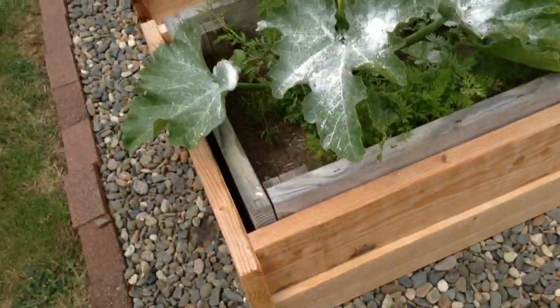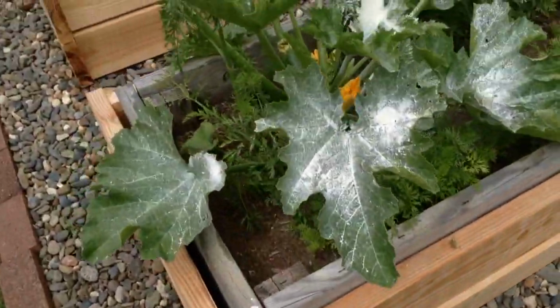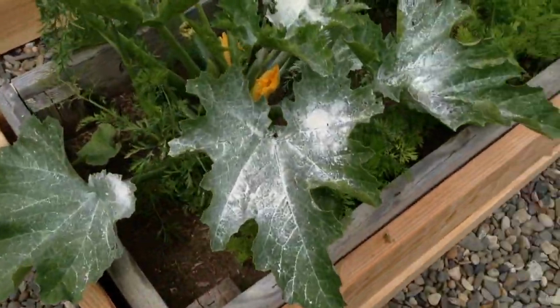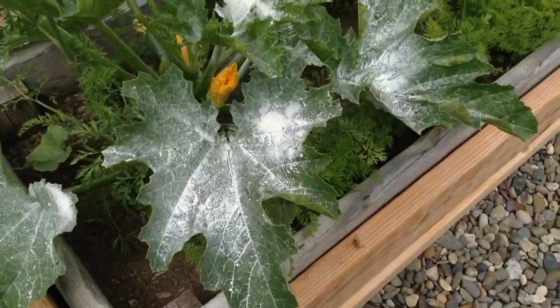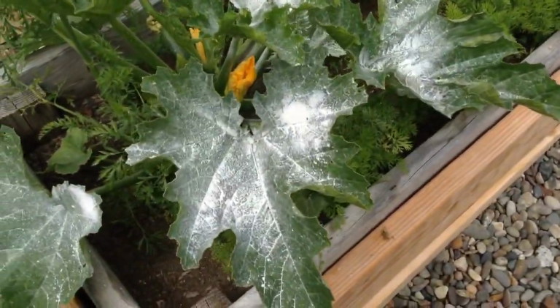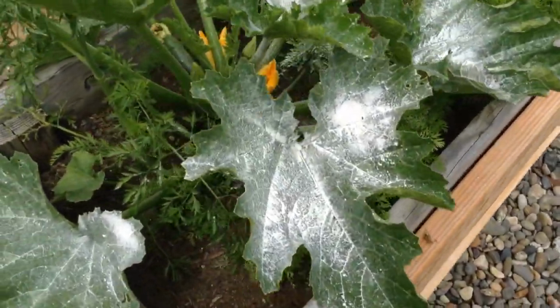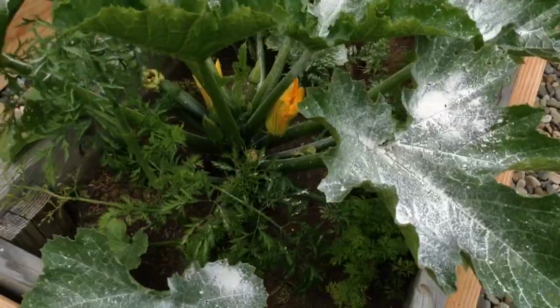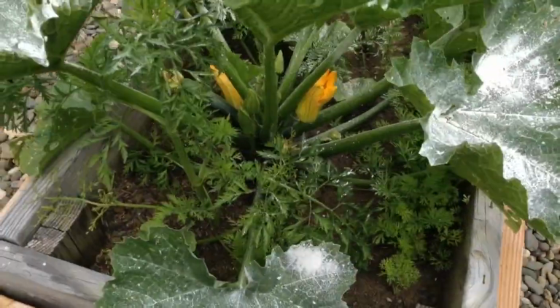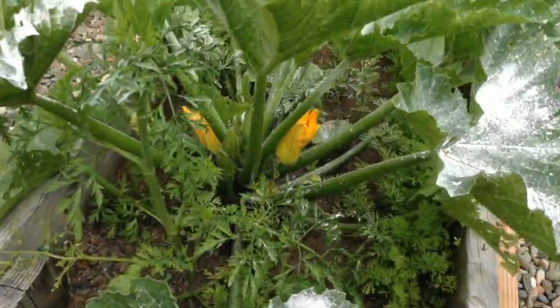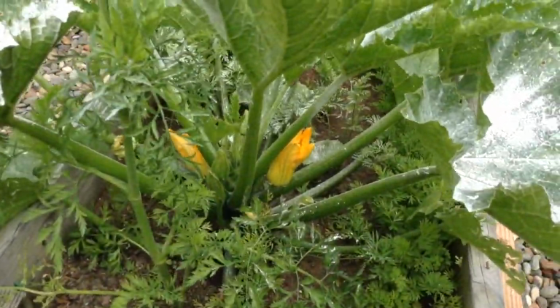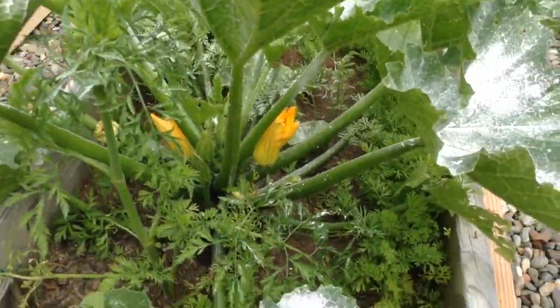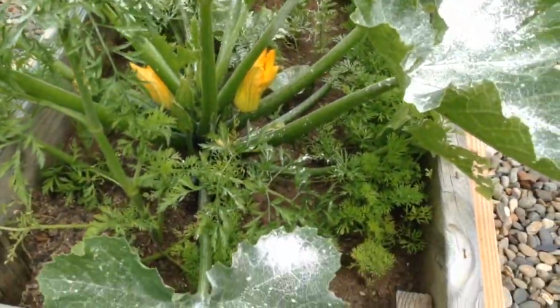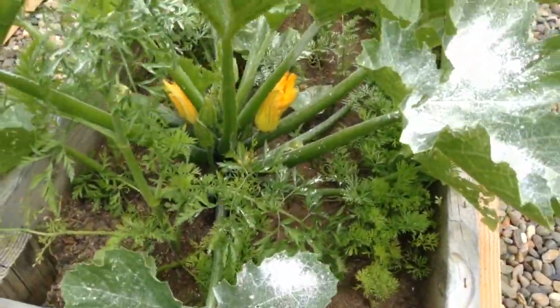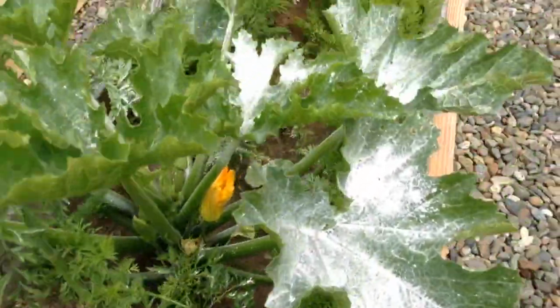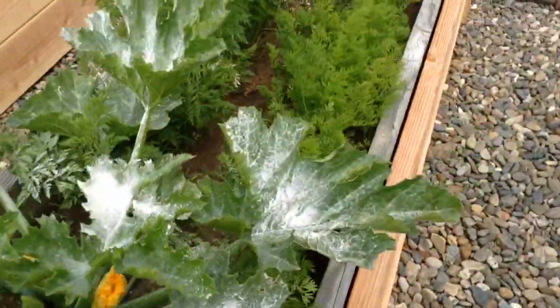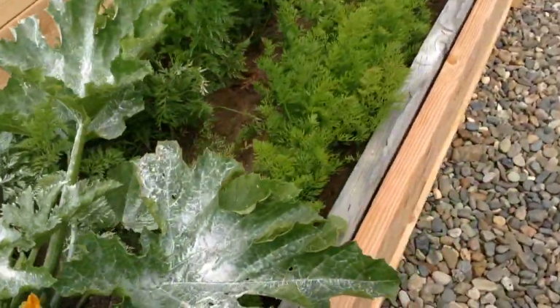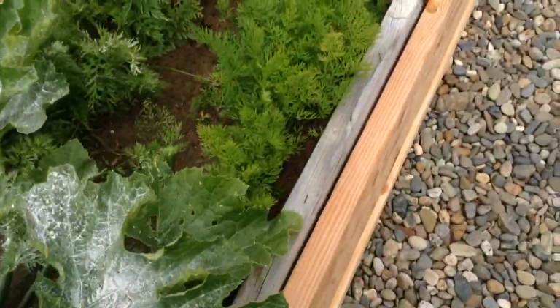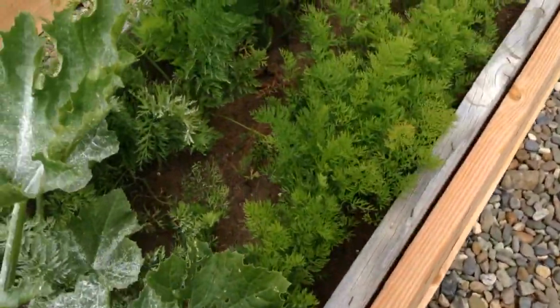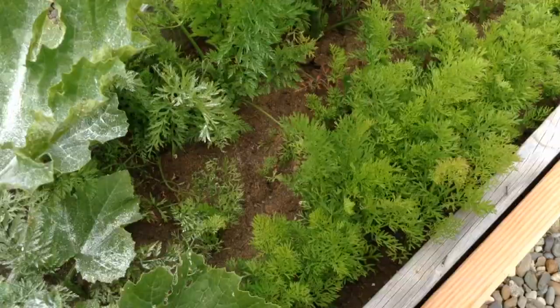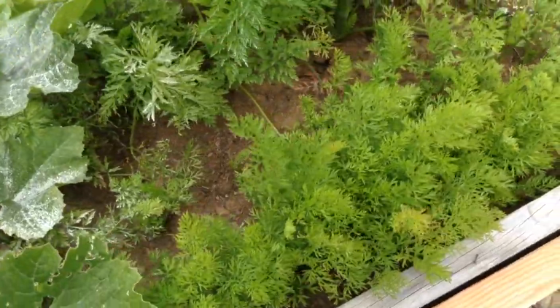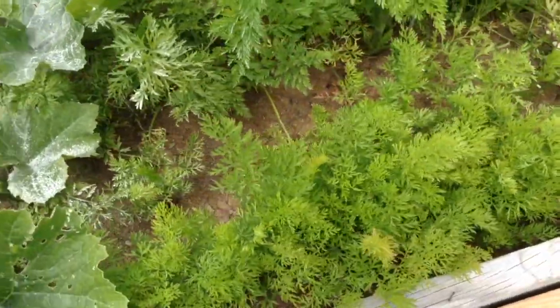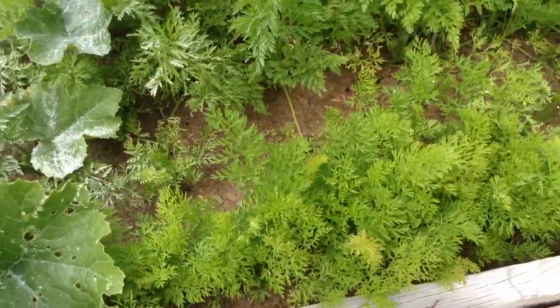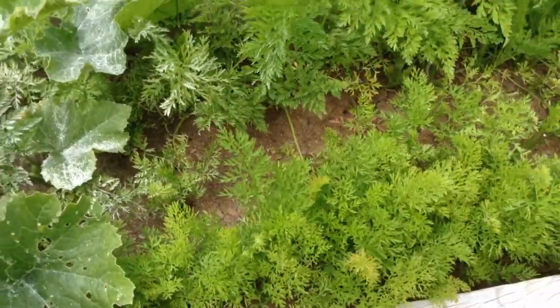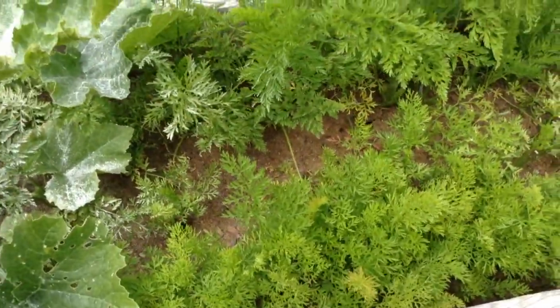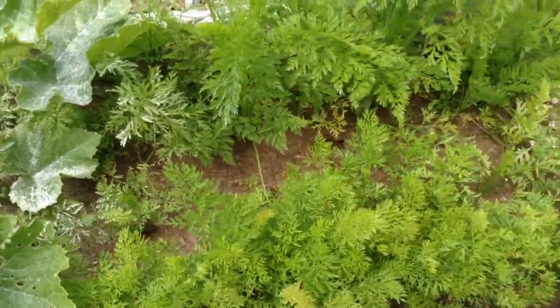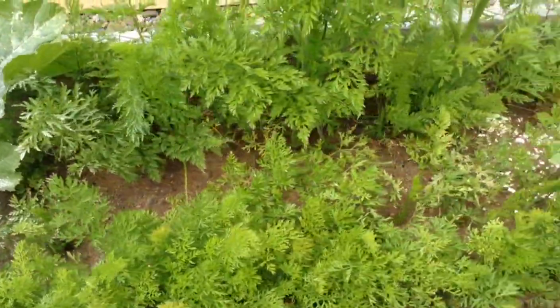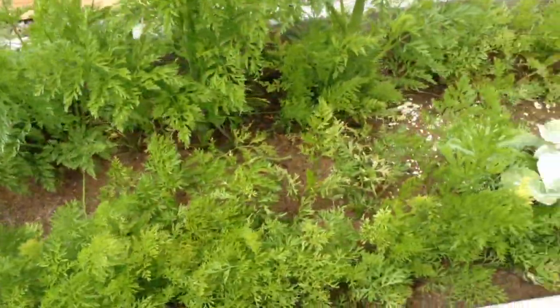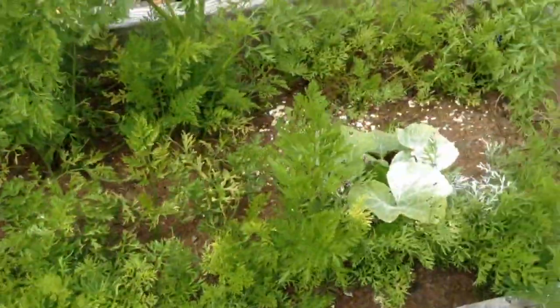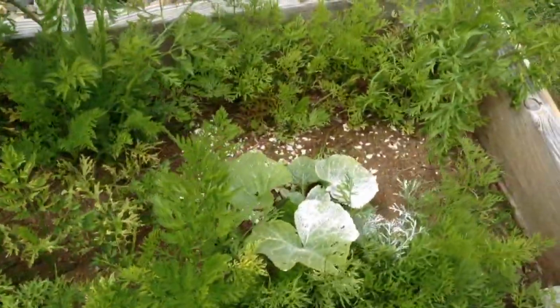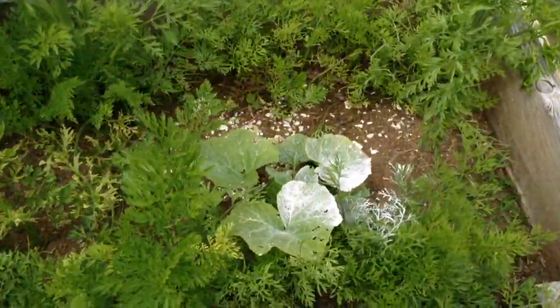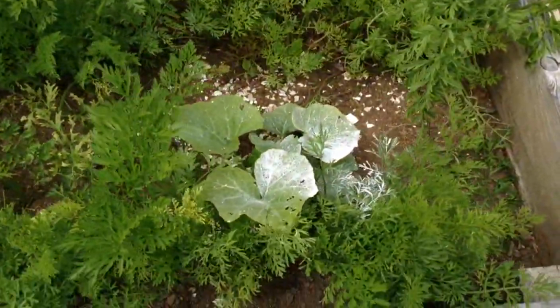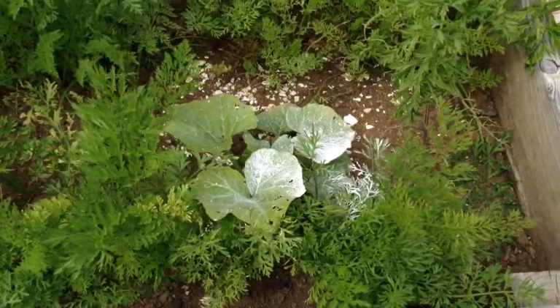More diatomaceous earth on the zucchini. These ones here are our carrots, and a little yellow squash there.